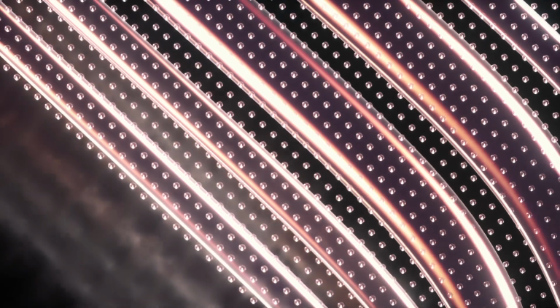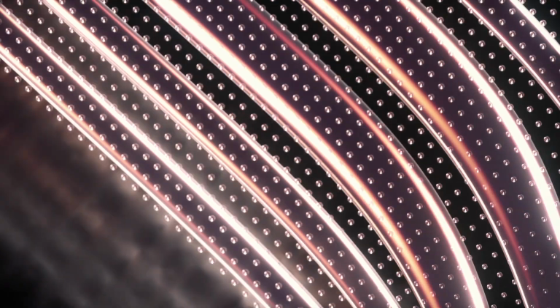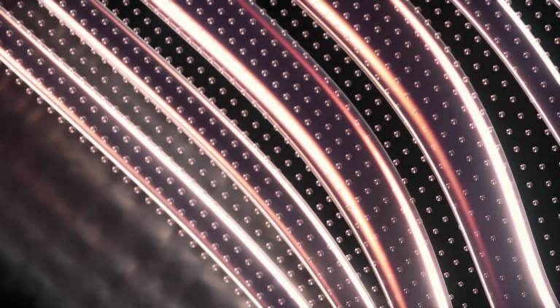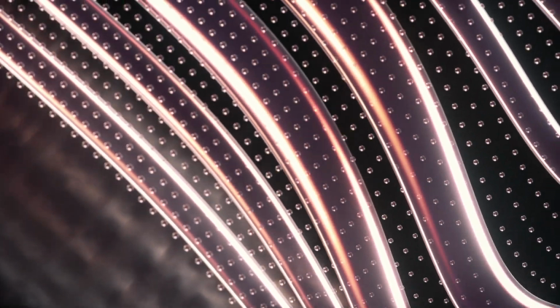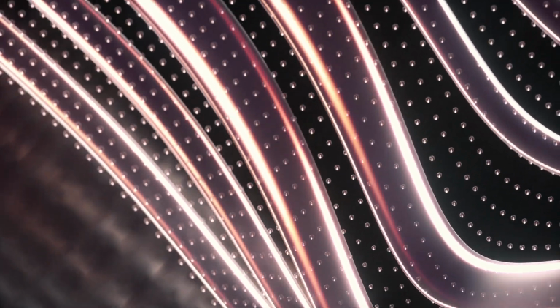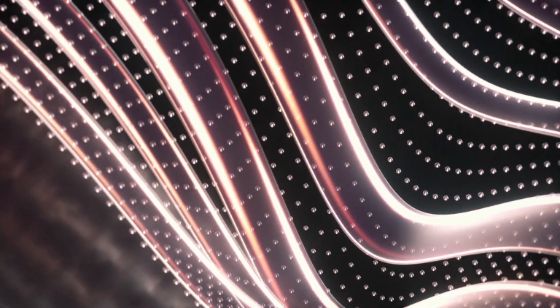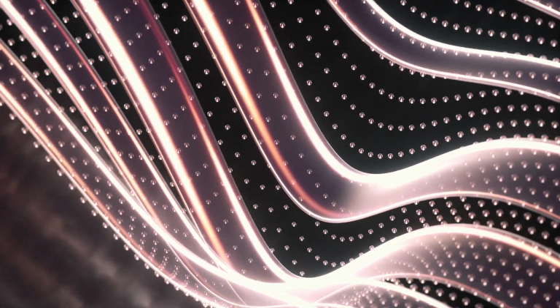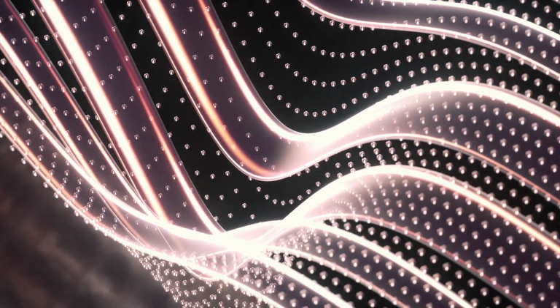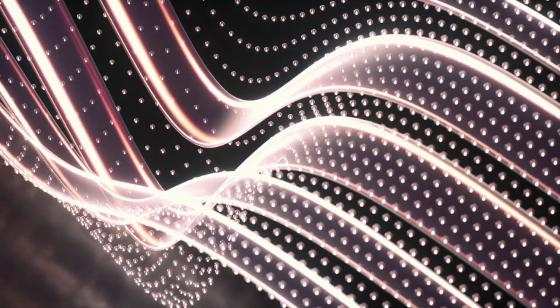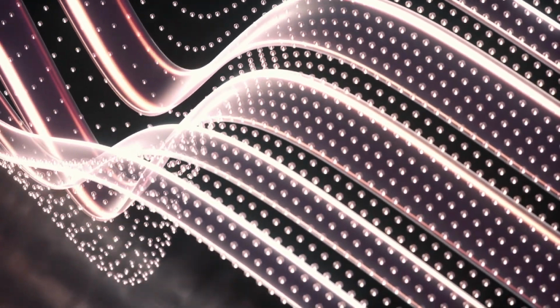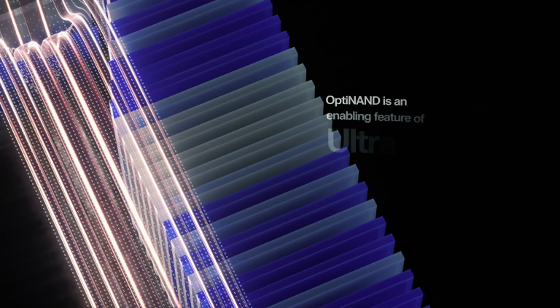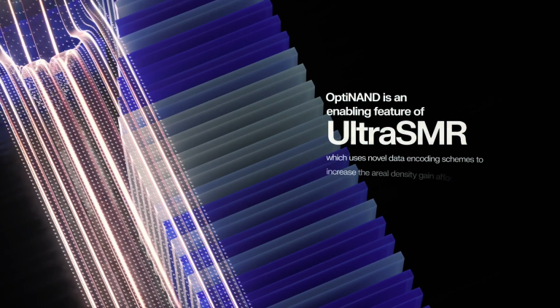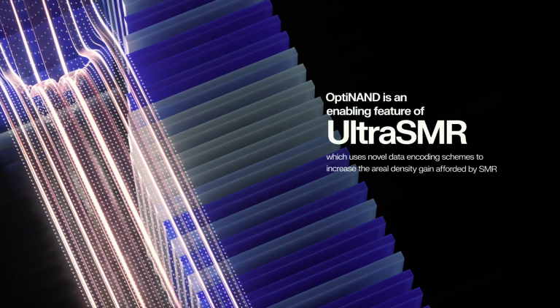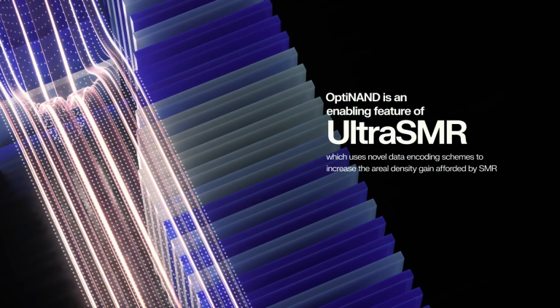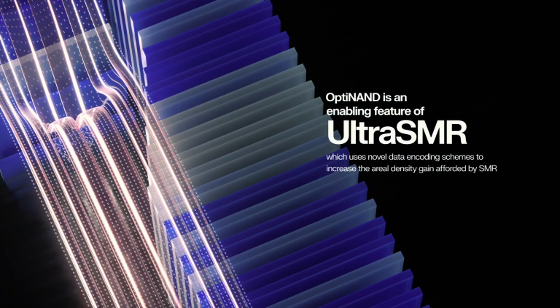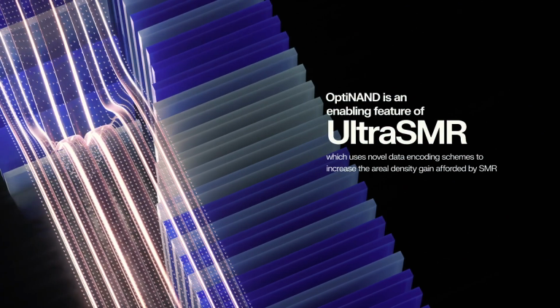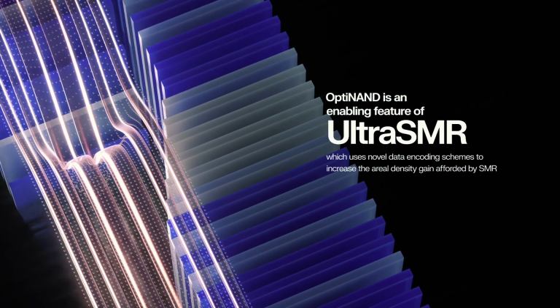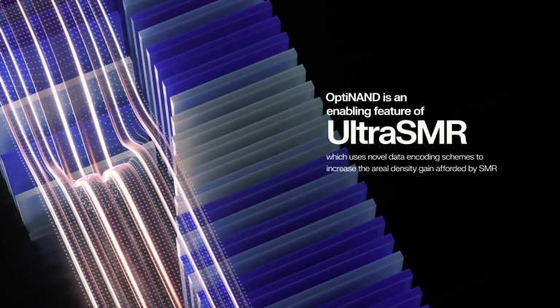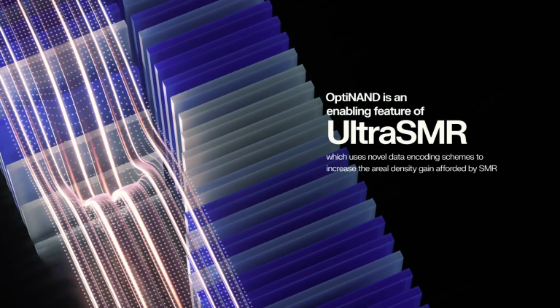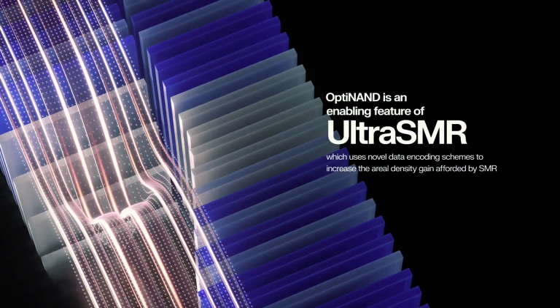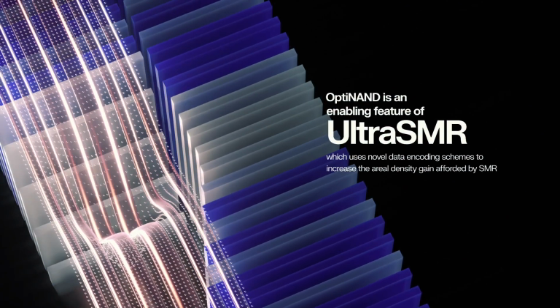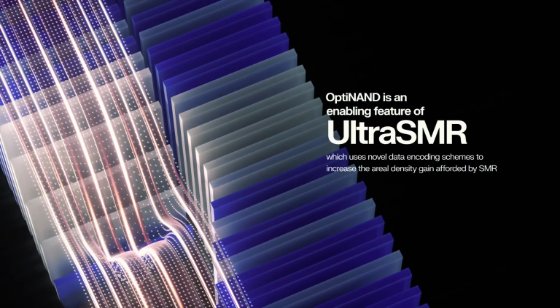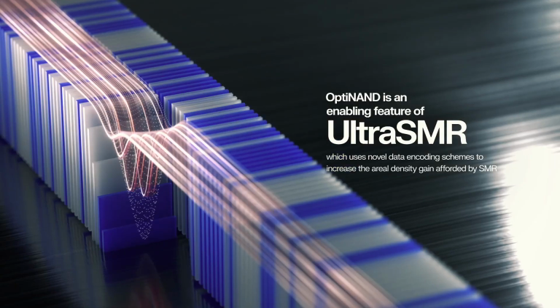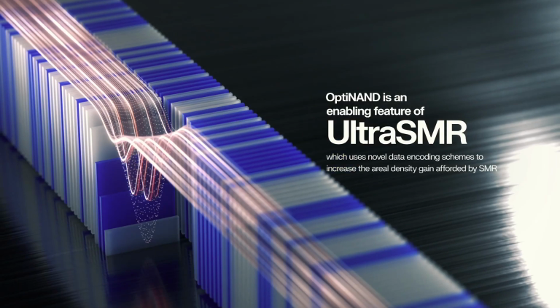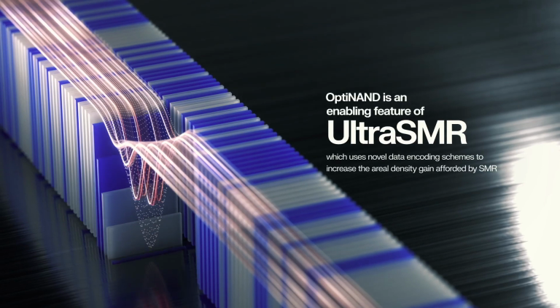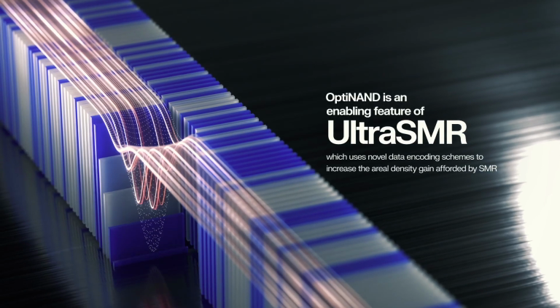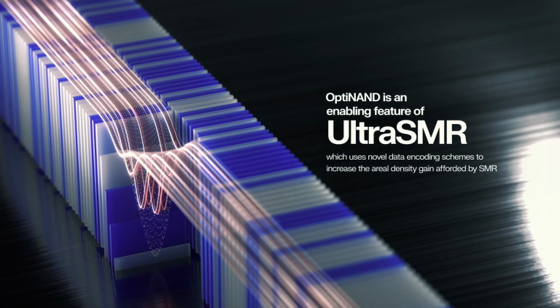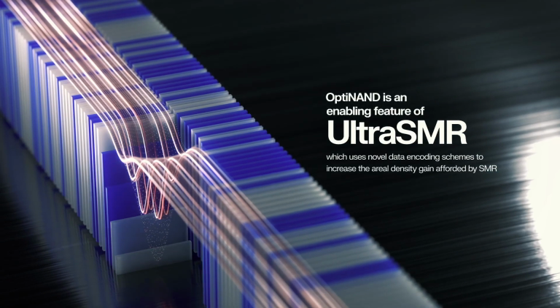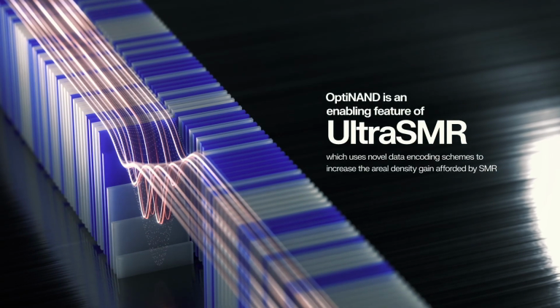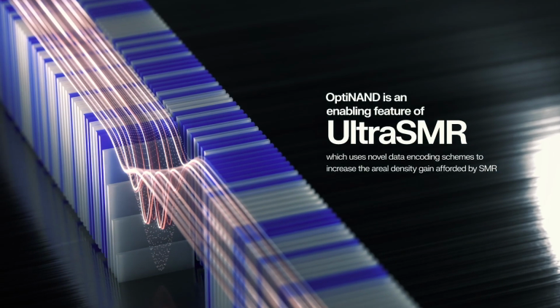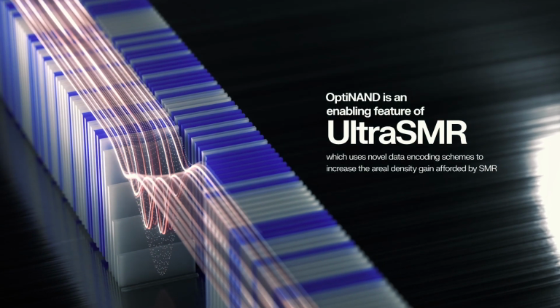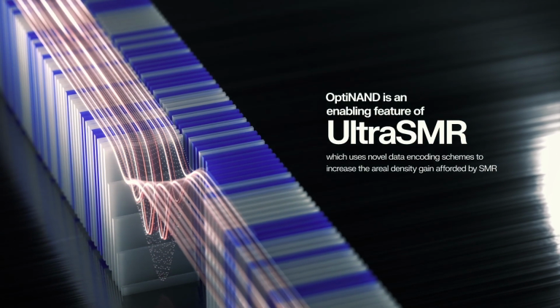Finally, OptiNAND is an enabling feature of Ultra-SMR, which uses novel data encoding schemes to increase the aerial density gain afforded by SMR, or shingled magnetic recording, providing faster time to capacity and improved TCO.